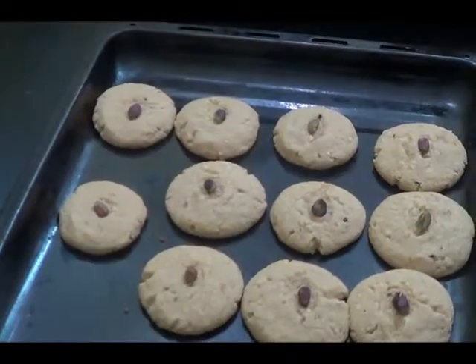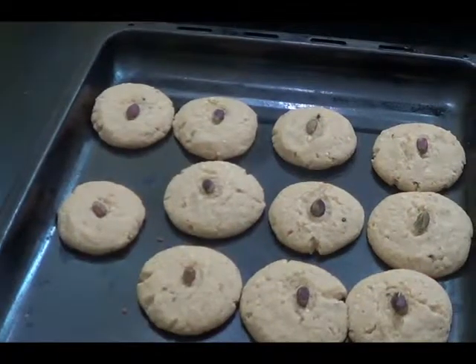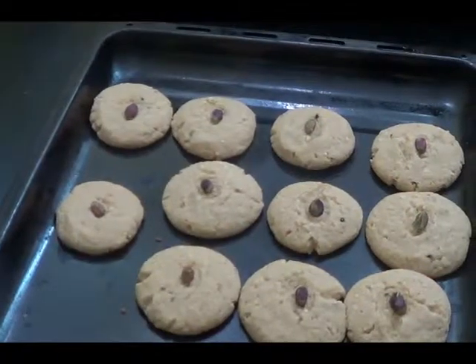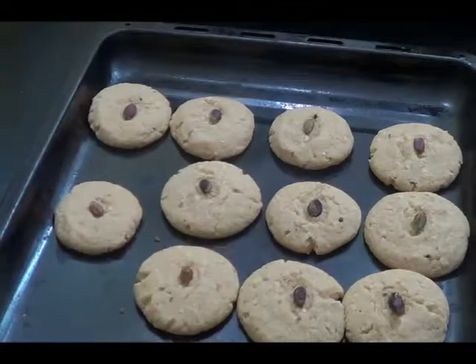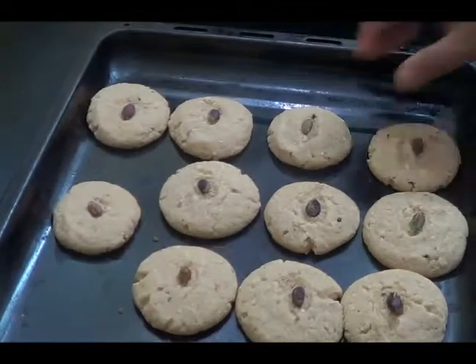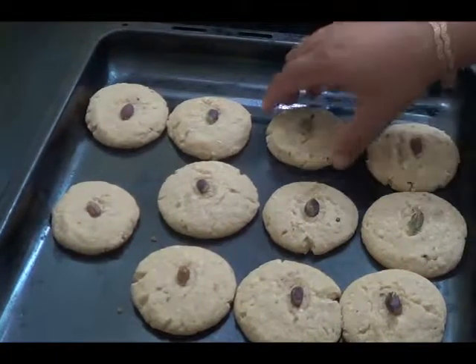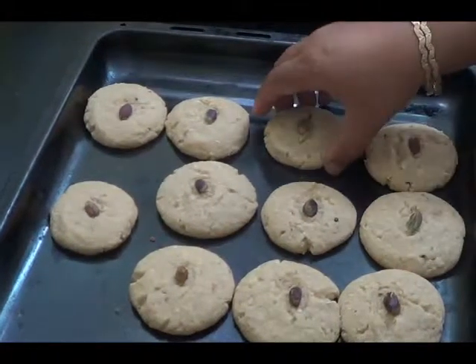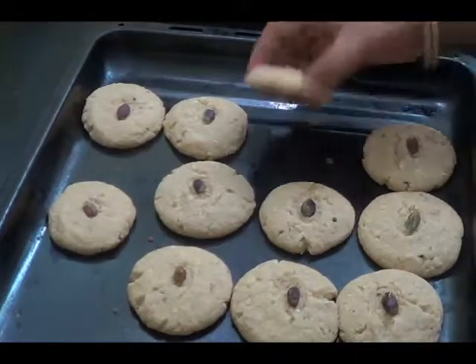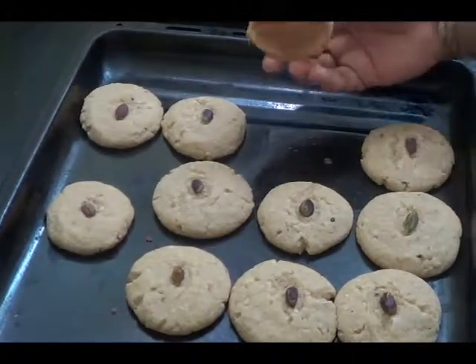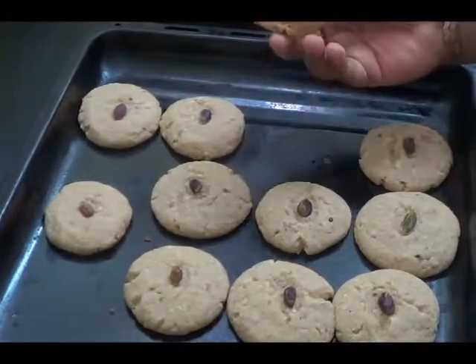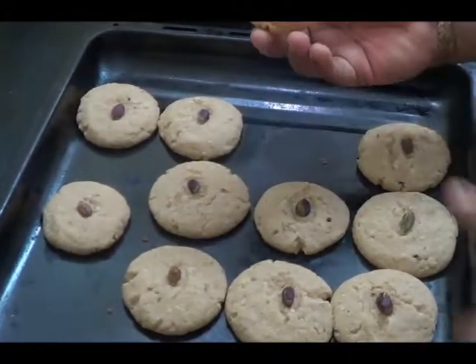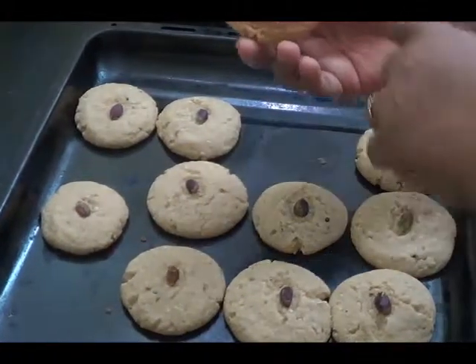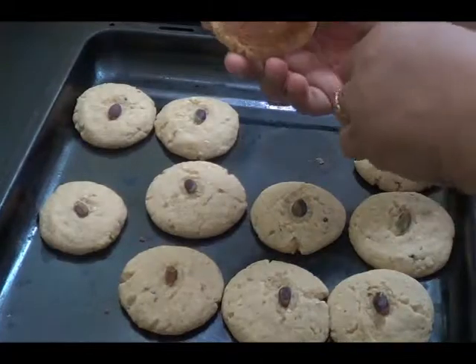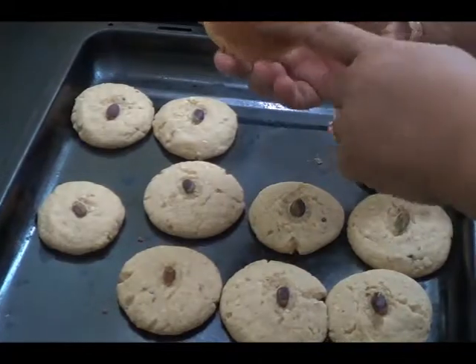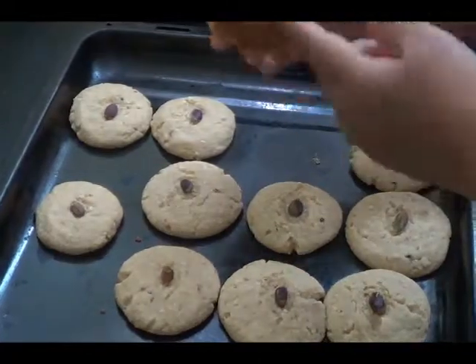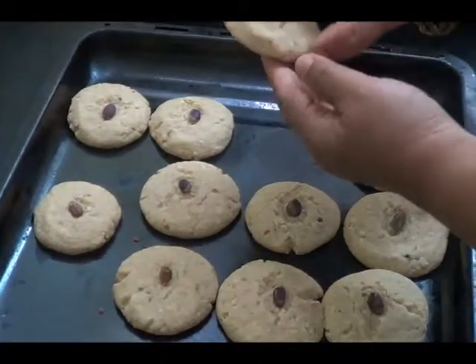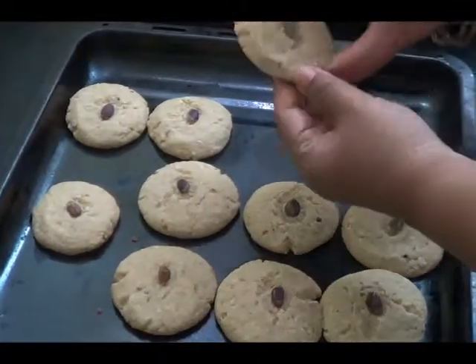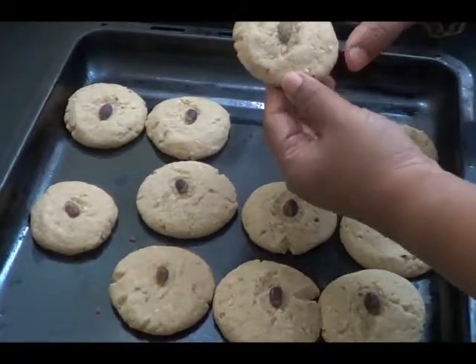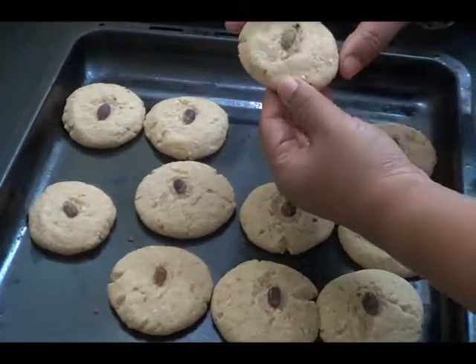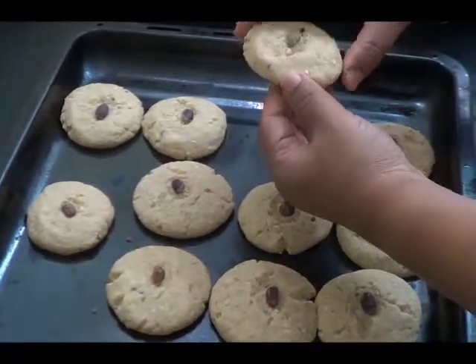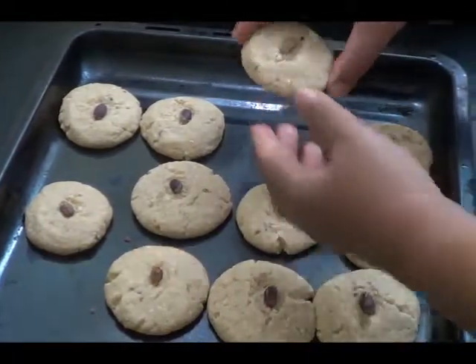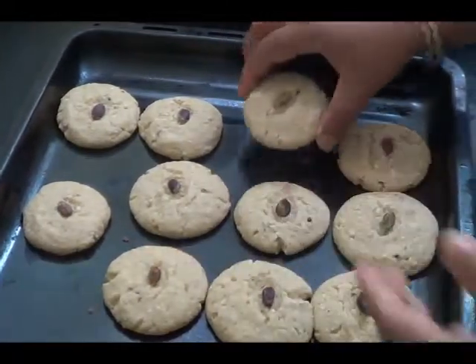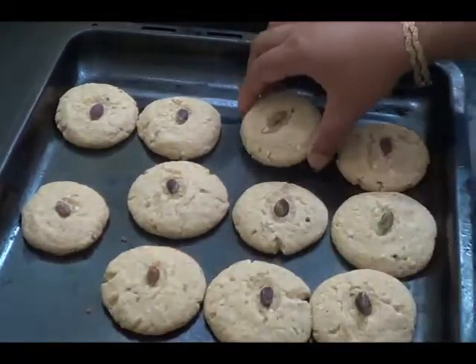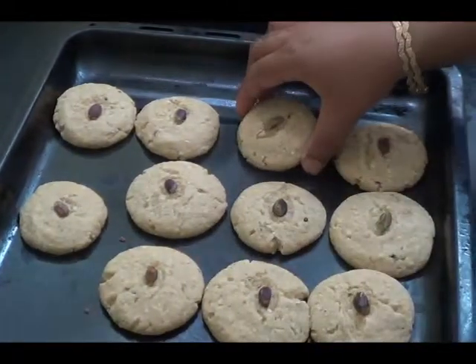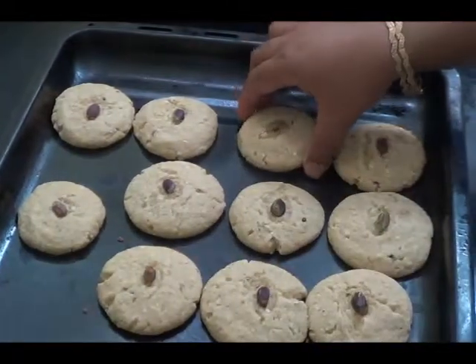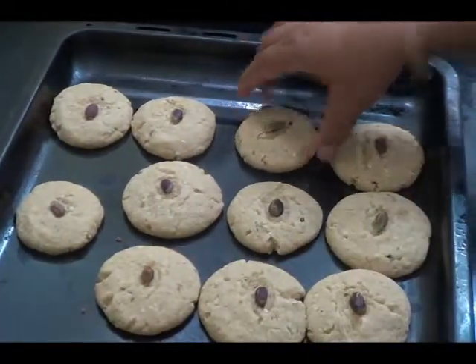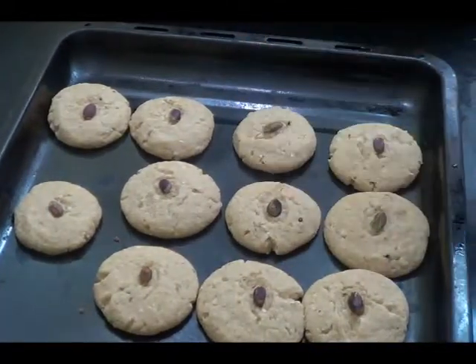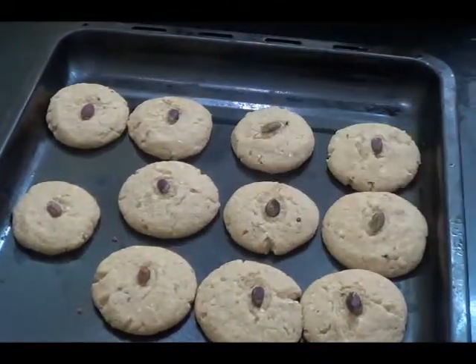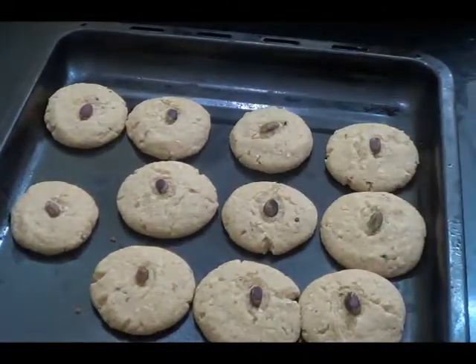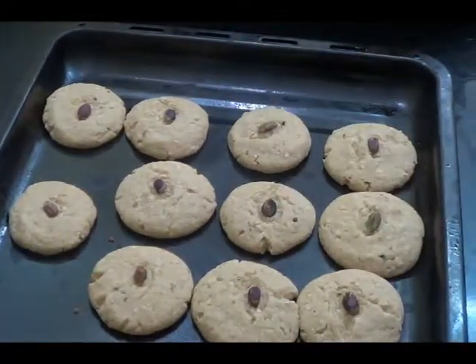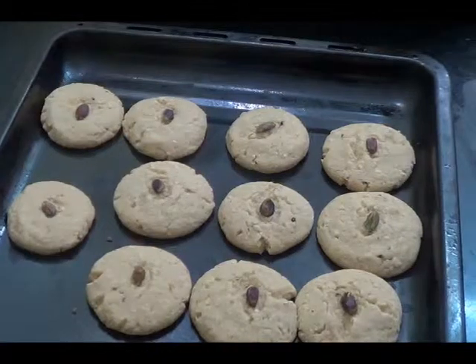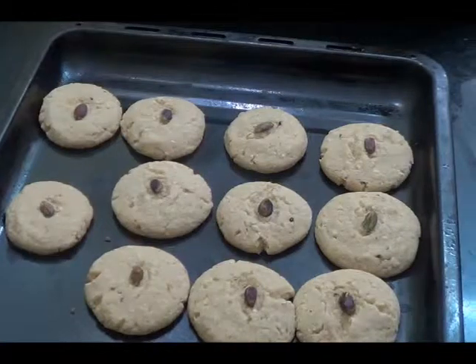So here our Naan Khatai is ready. You can see the color. So try this recipe.